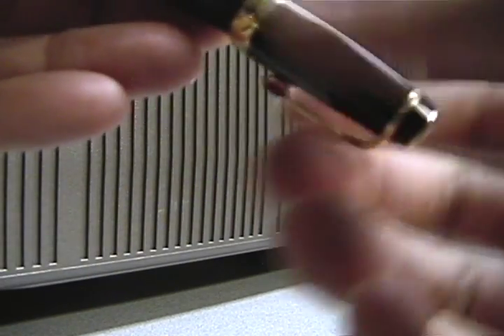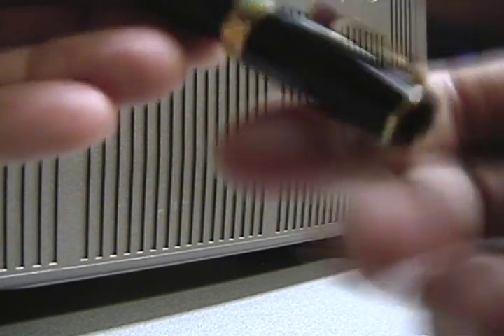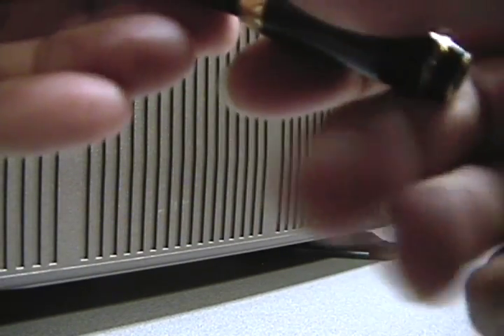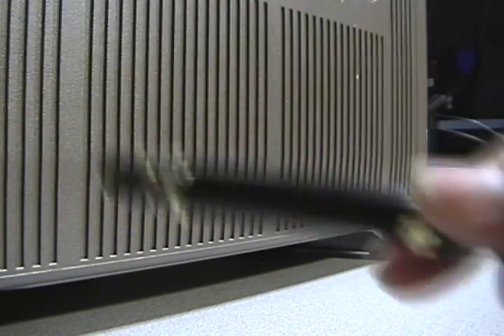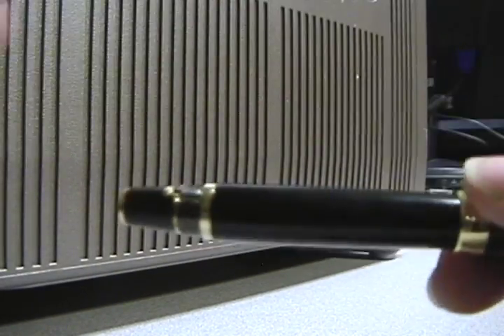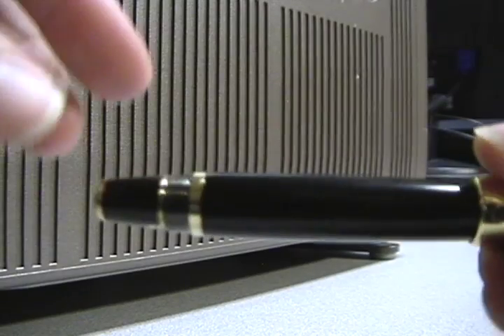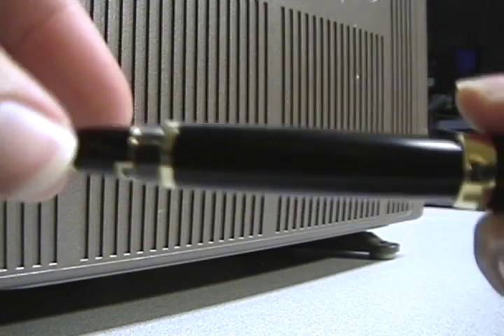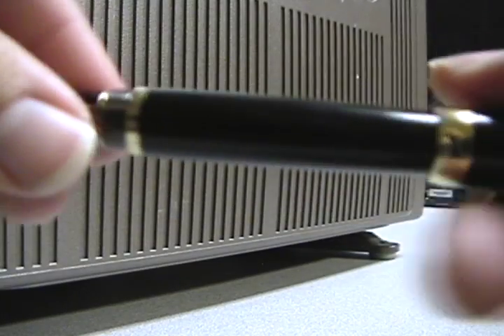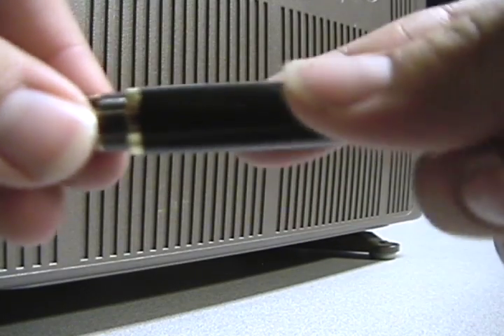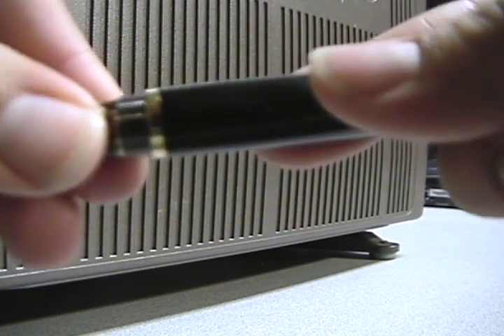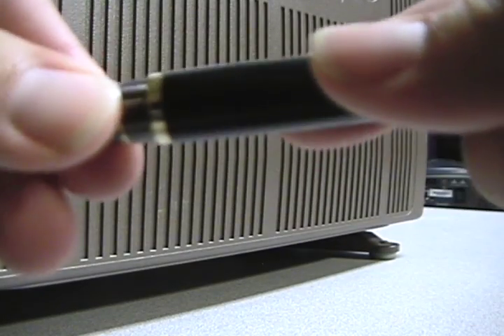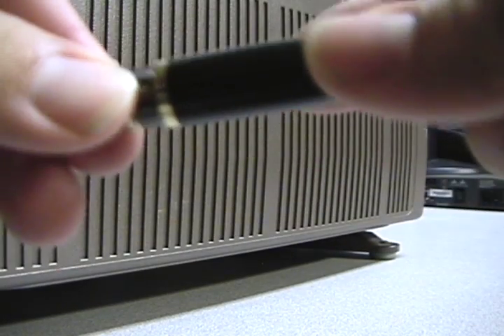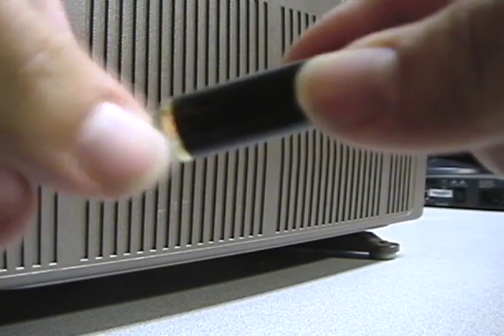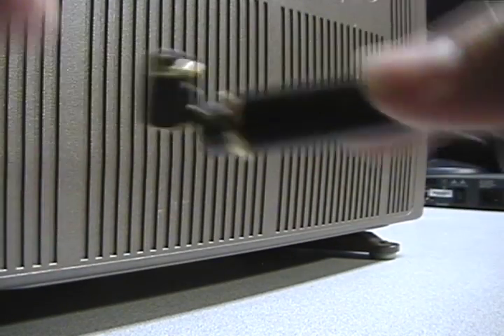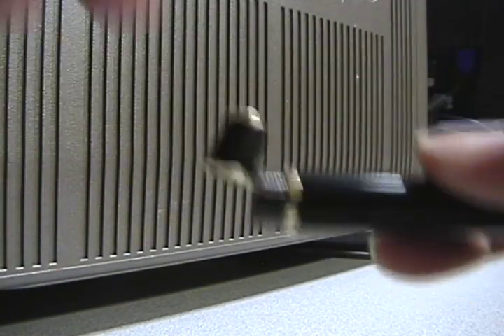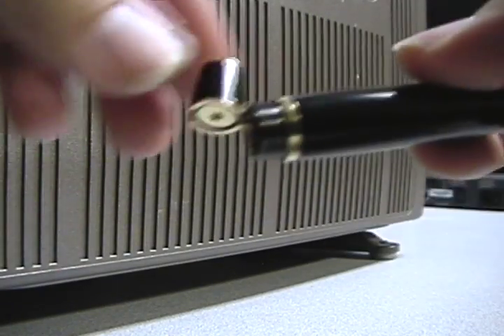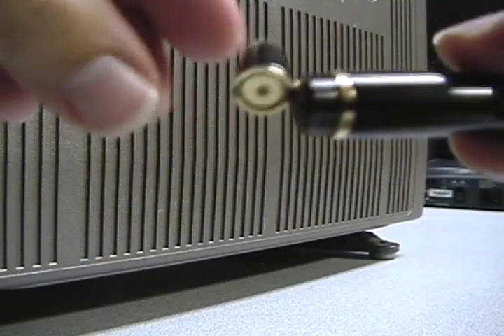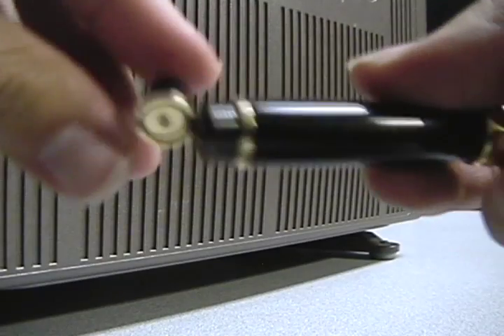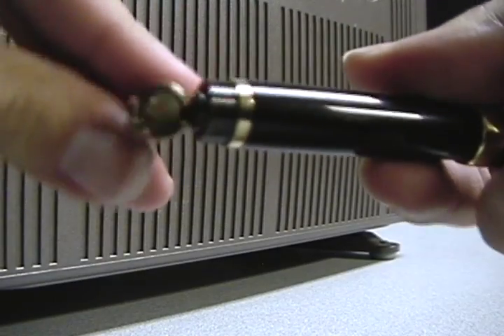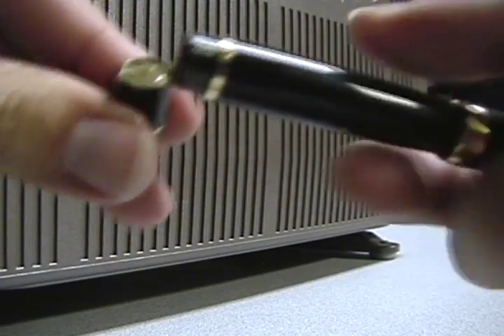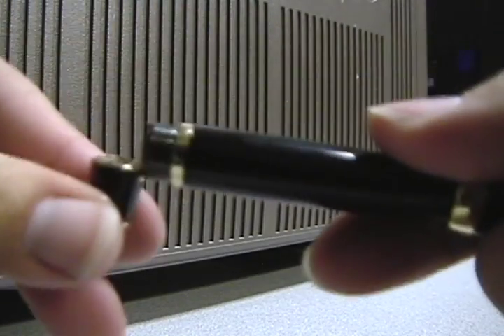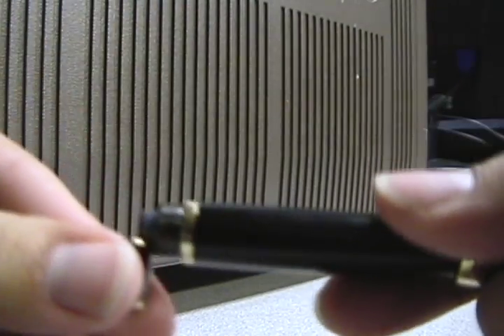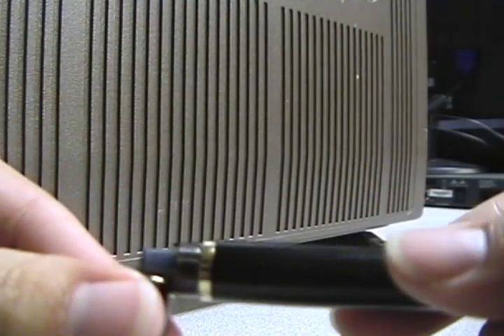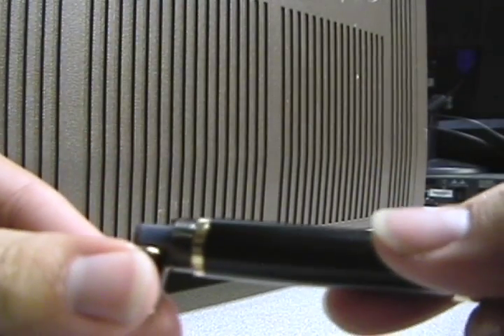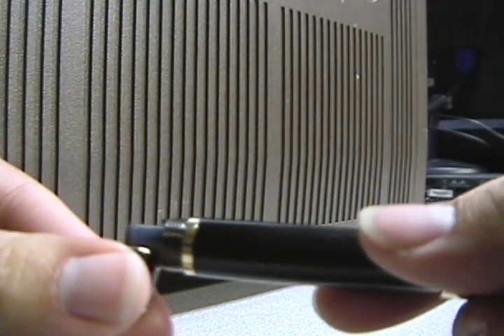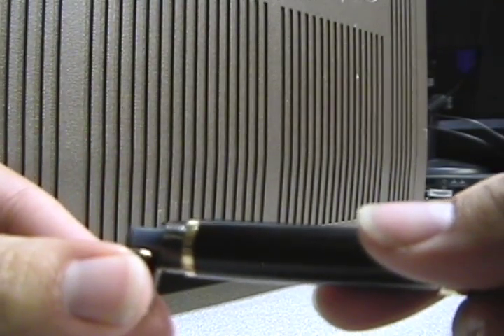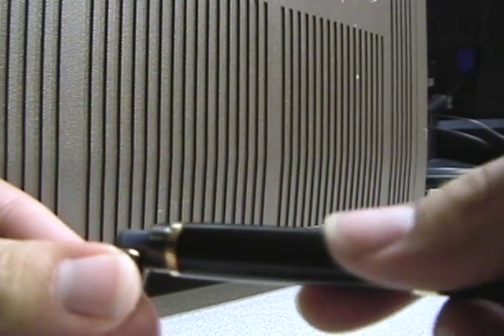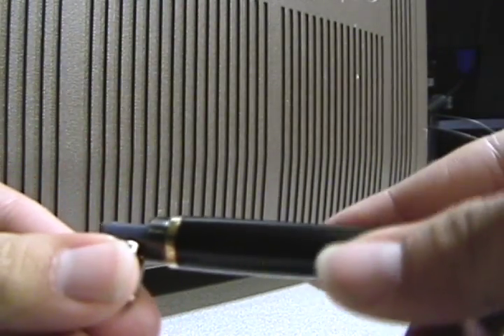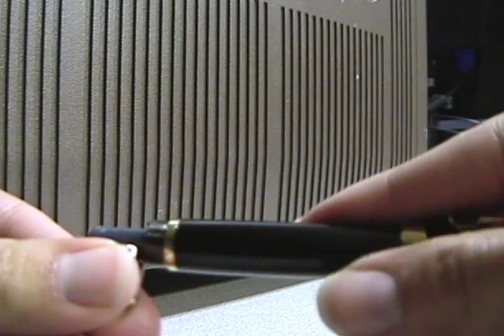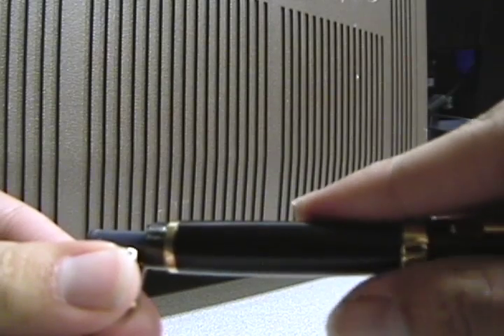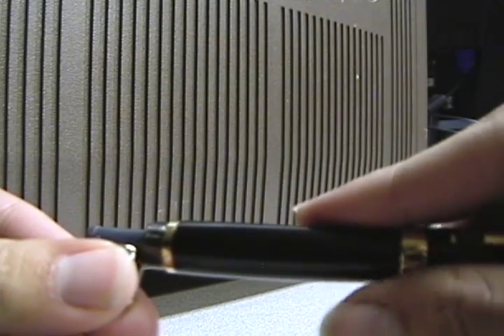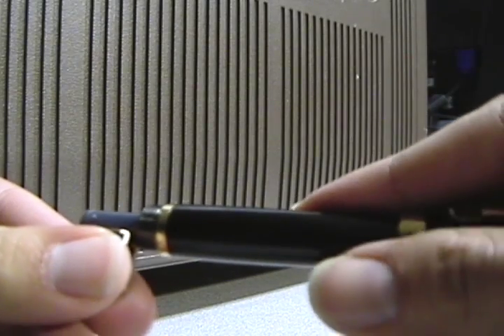I'll show you one more thing. This is cartridge filled. And to eject the cartridge you just turn it counter-clockwise like that.